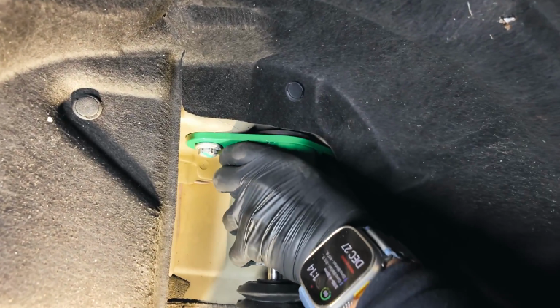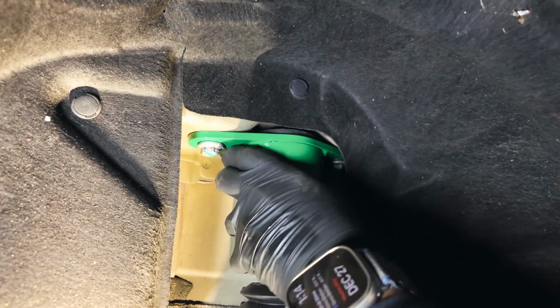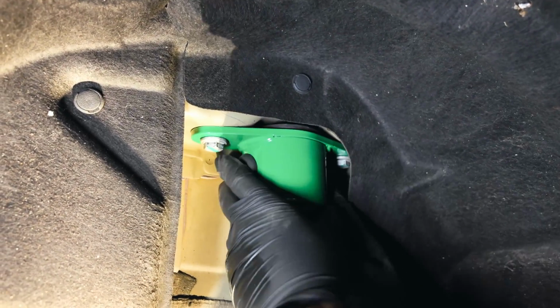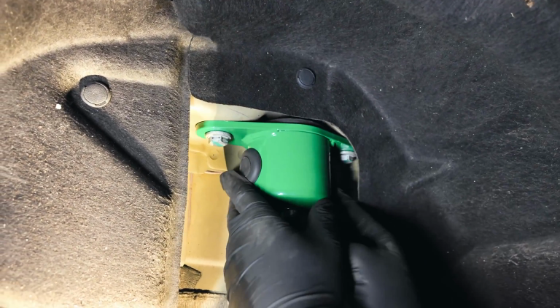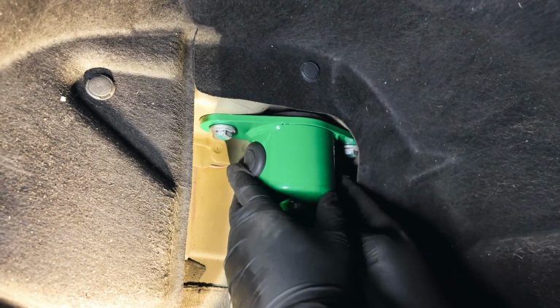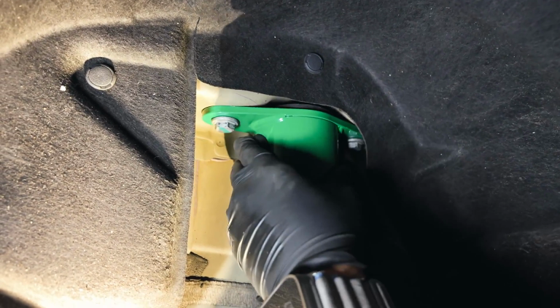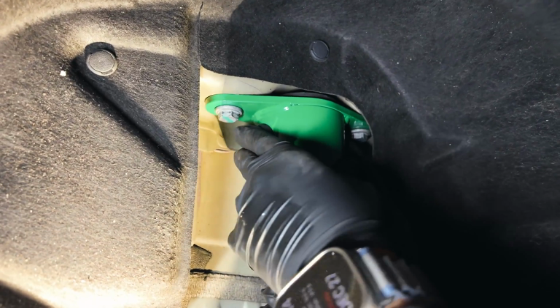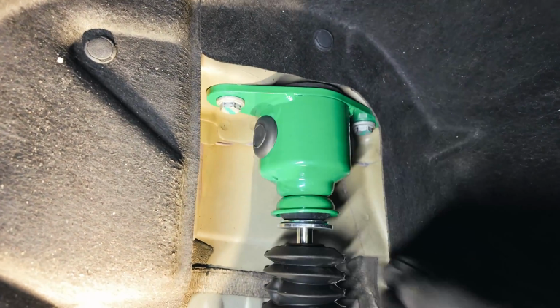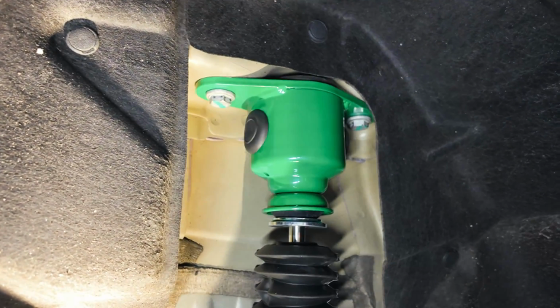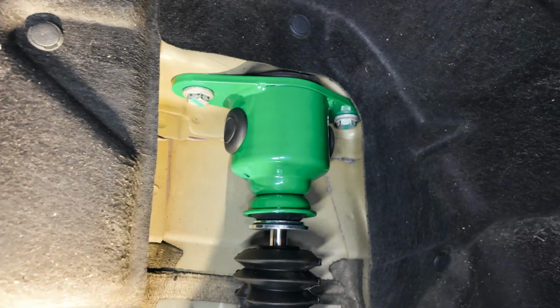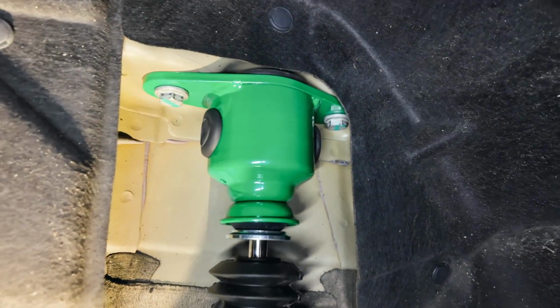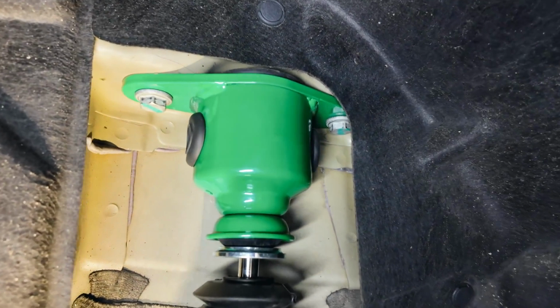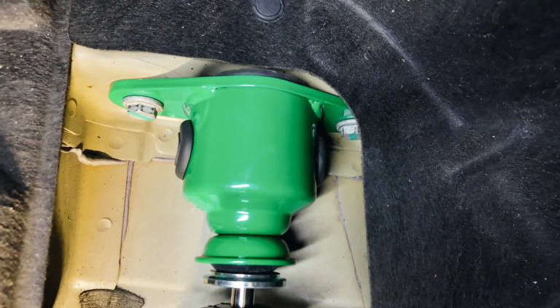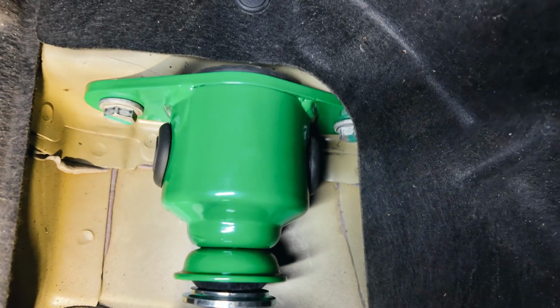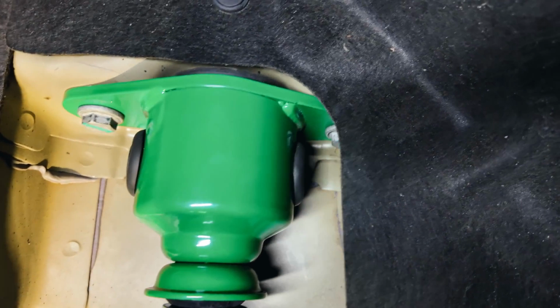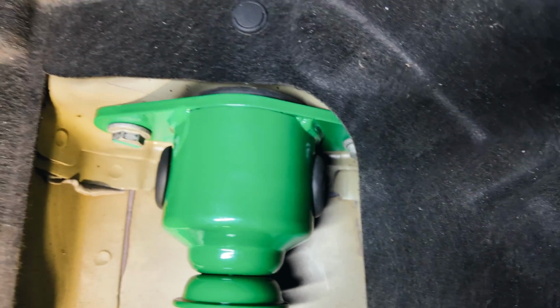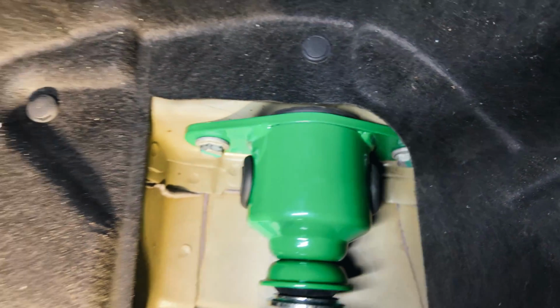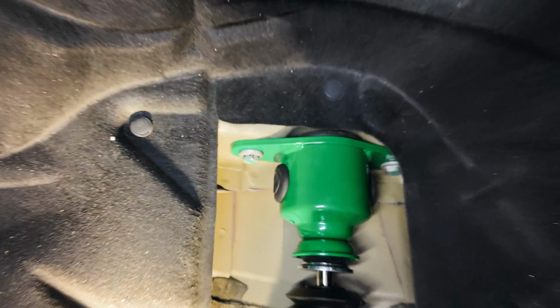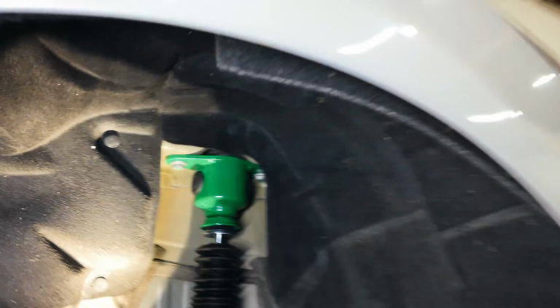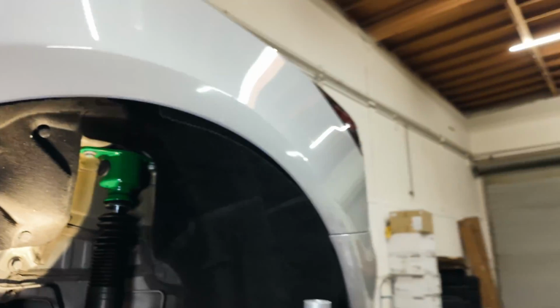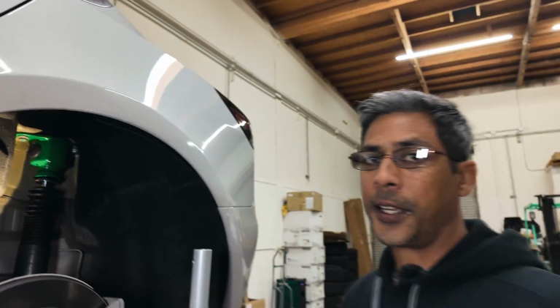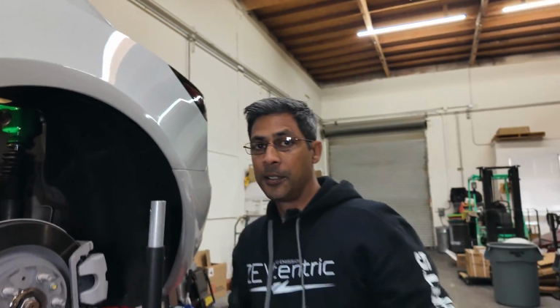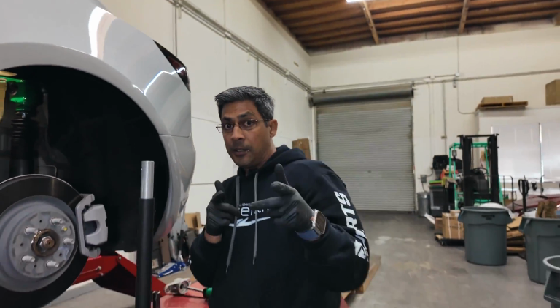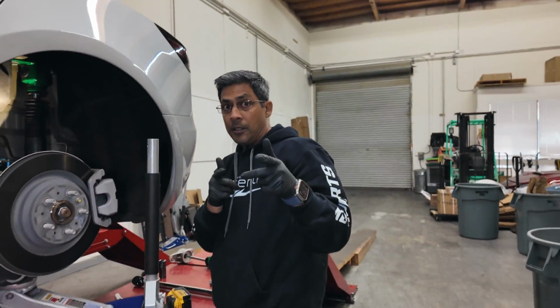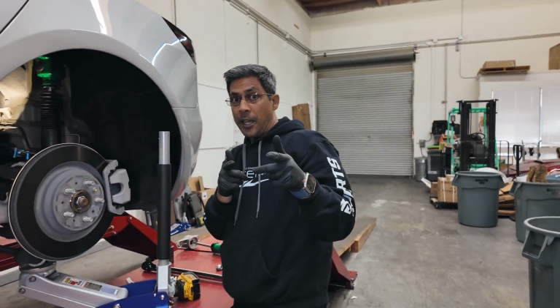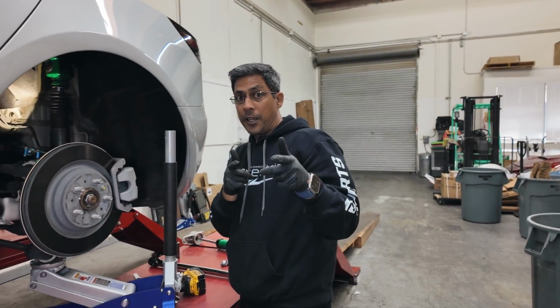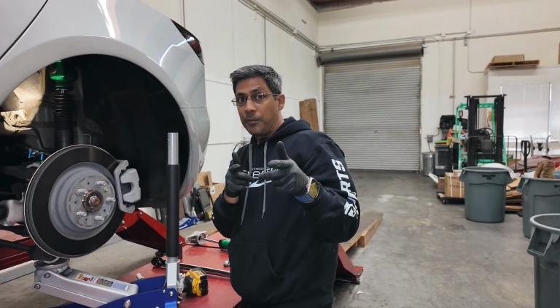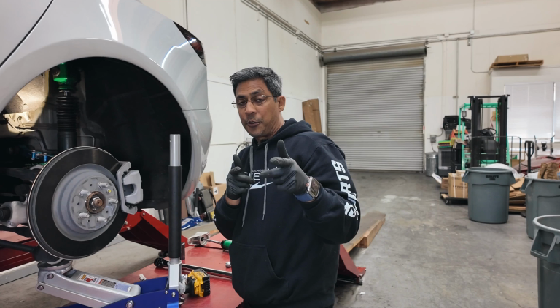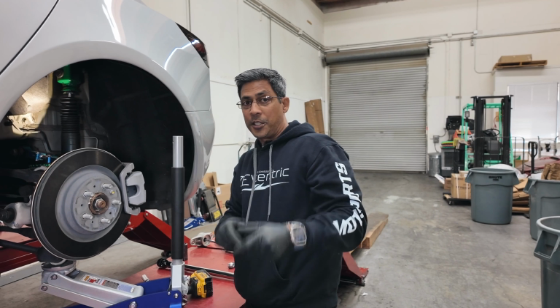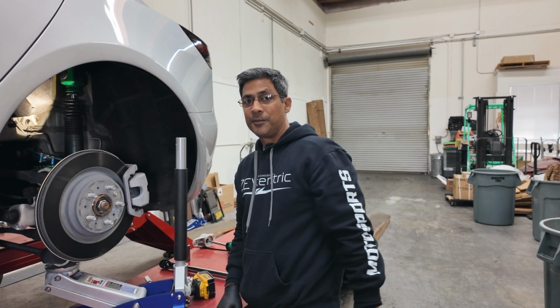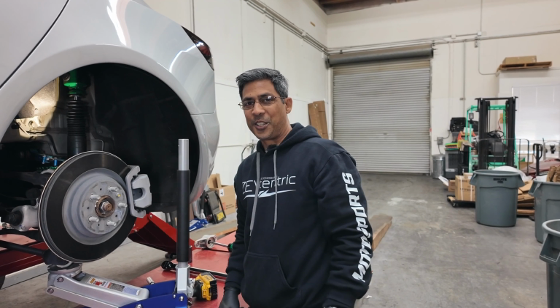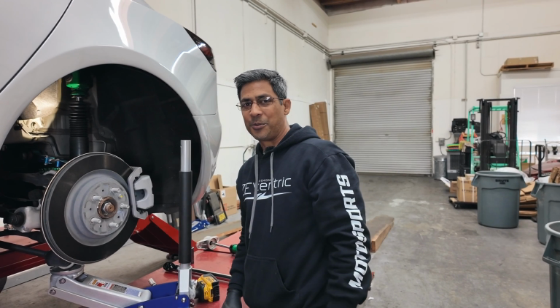And that's pretty much how you do it in the rear on either the Flex Z or the Endura Pro Plus. Now you know how to do it — thanks for watching, catch you on the next one.